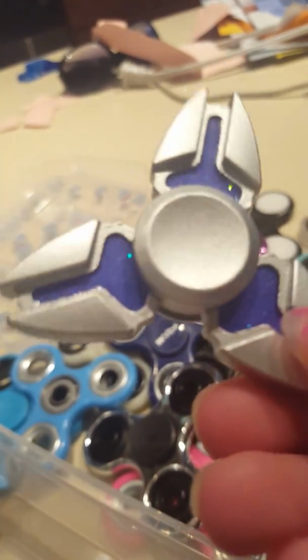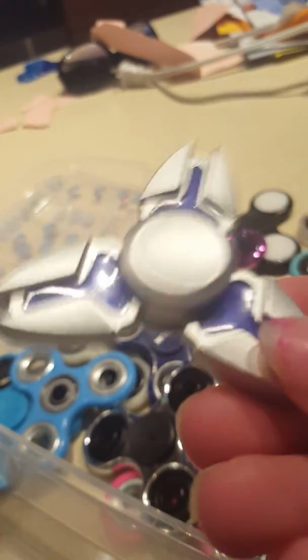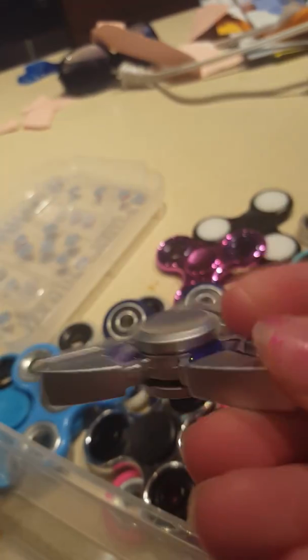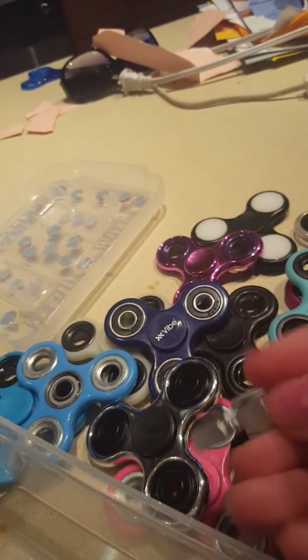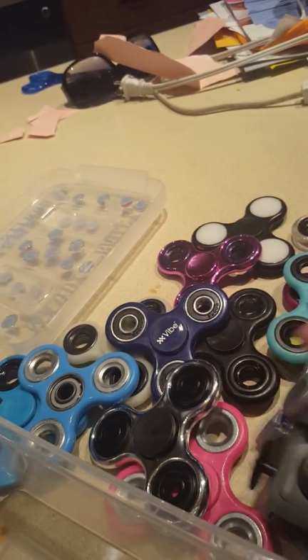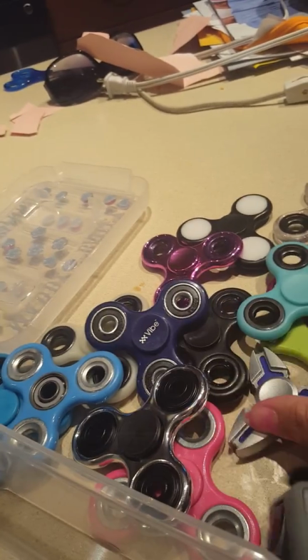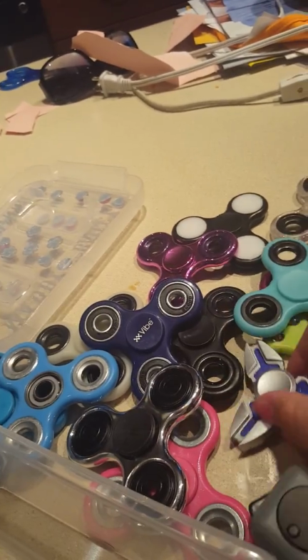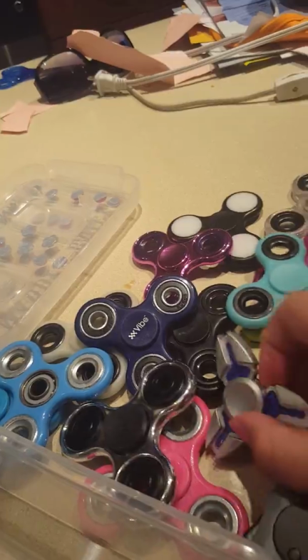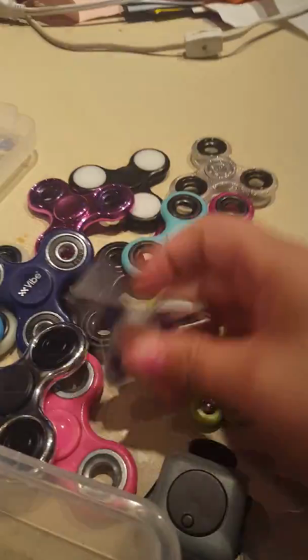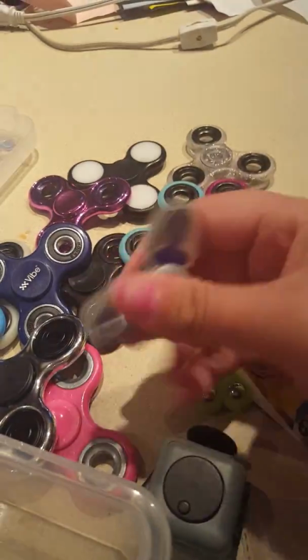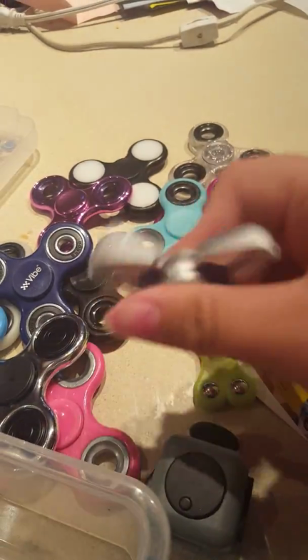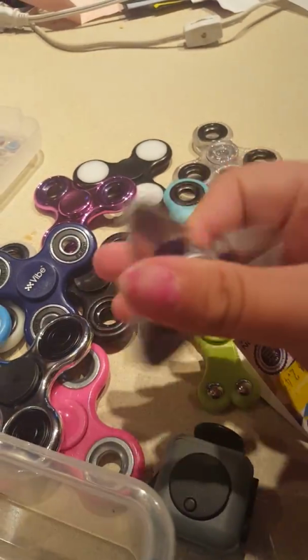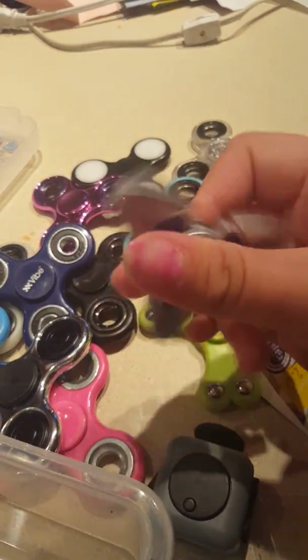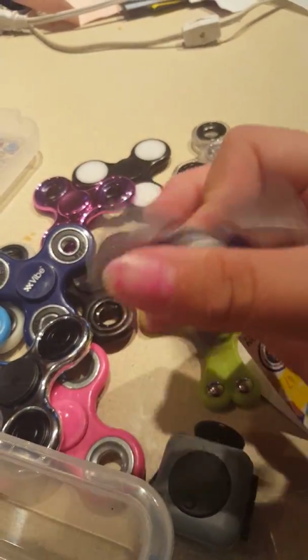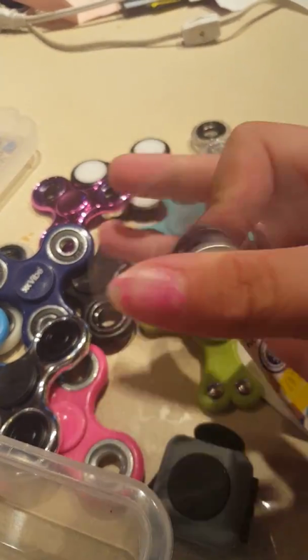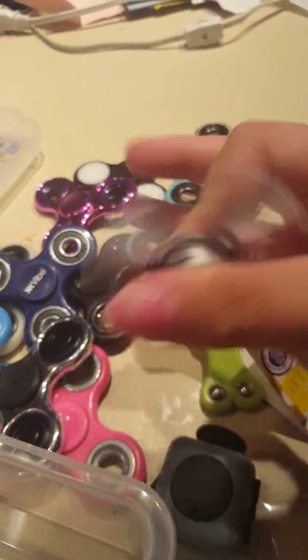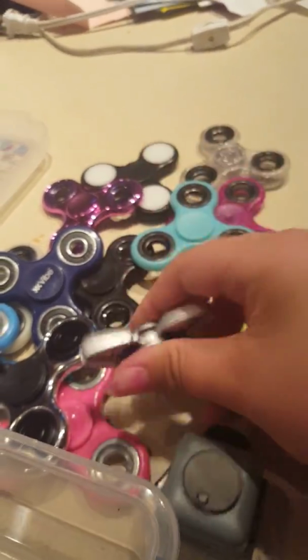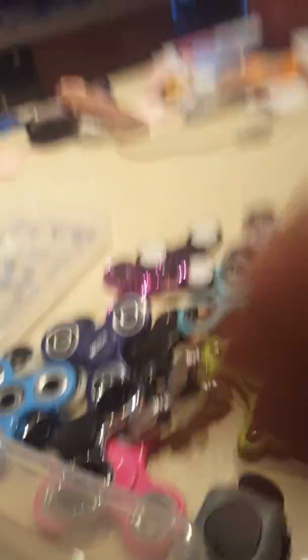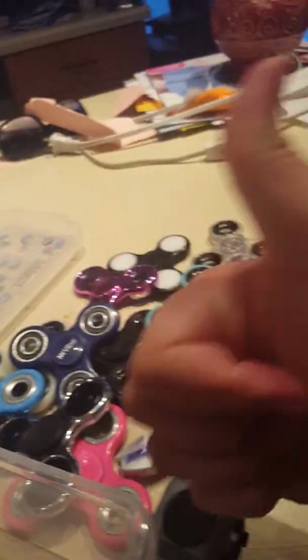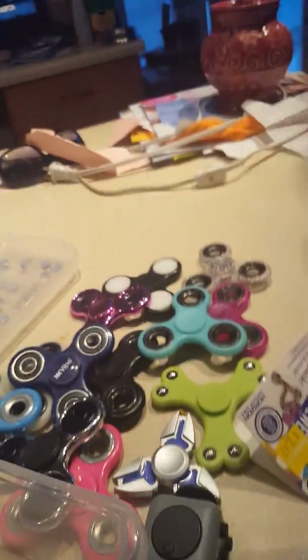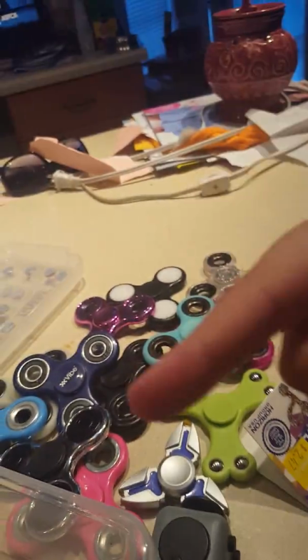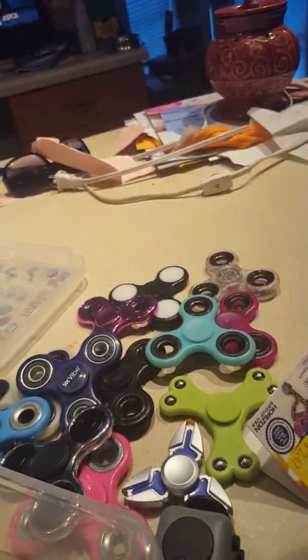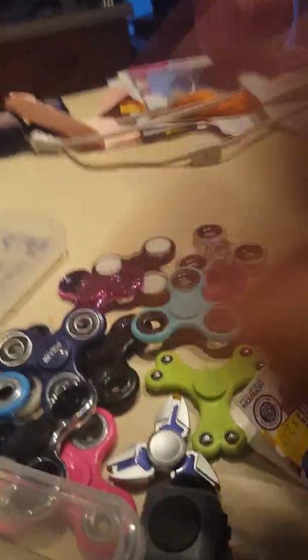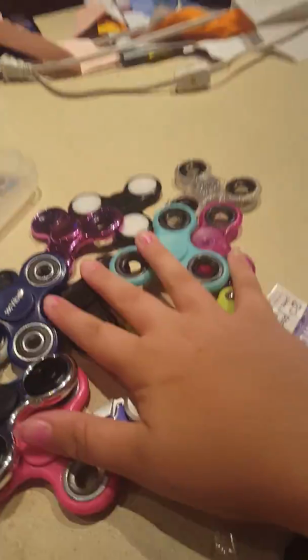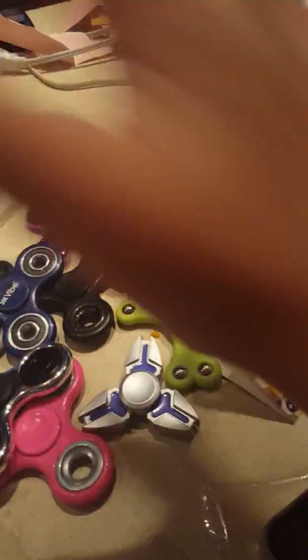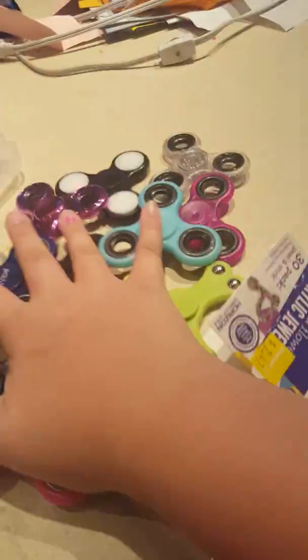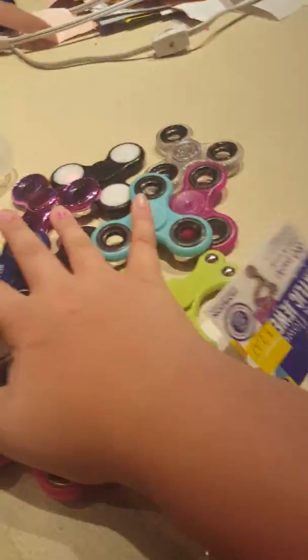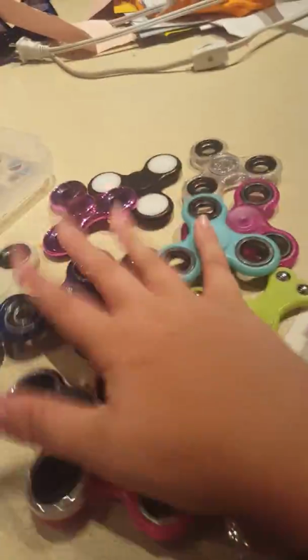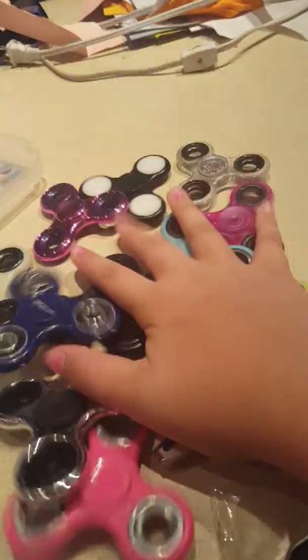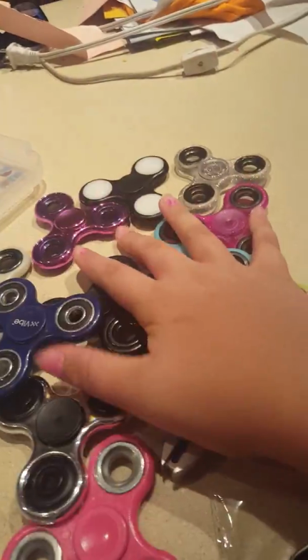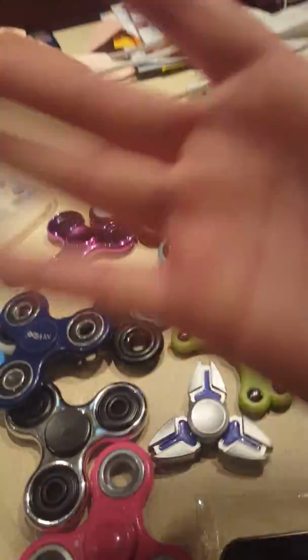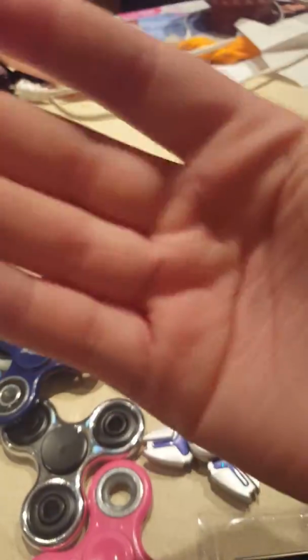It's purple. And so this is my fidget spinner collection. Please click like and subscribe, and let me know if you guys like fidget spinners. Bye.